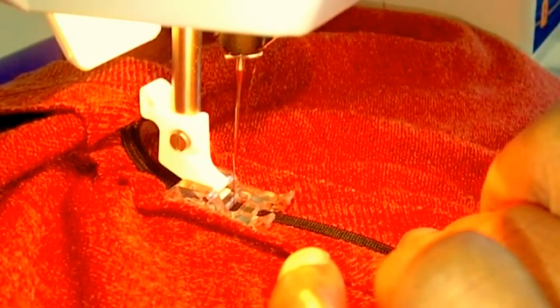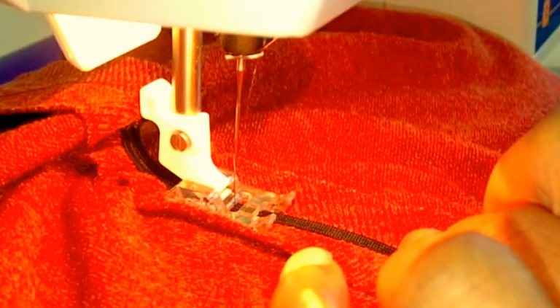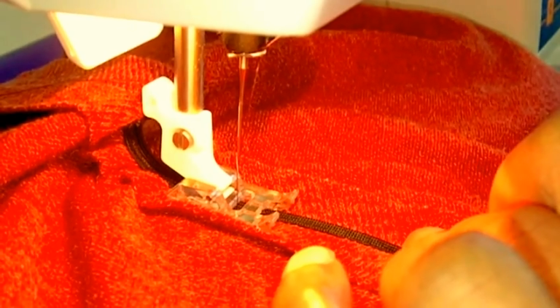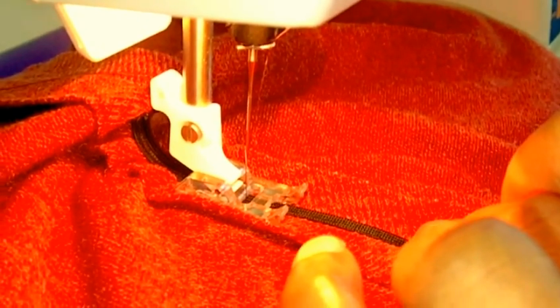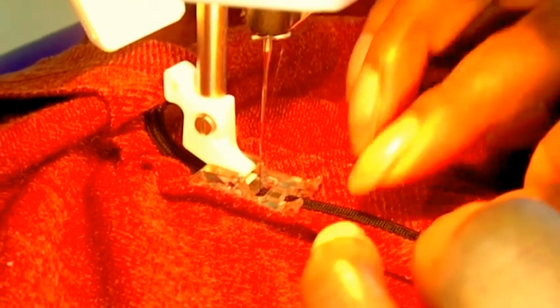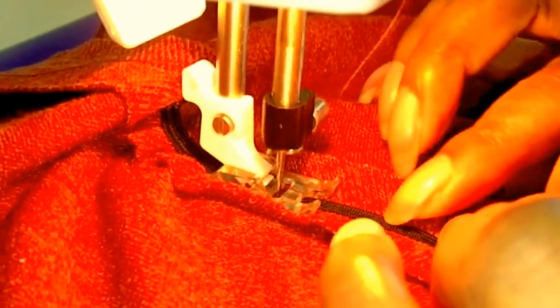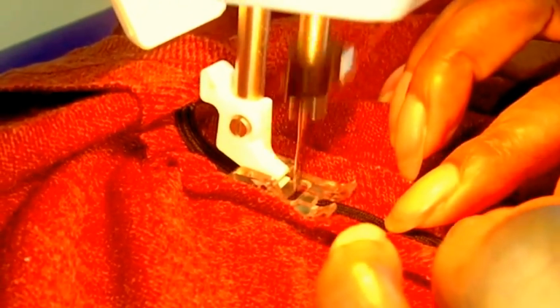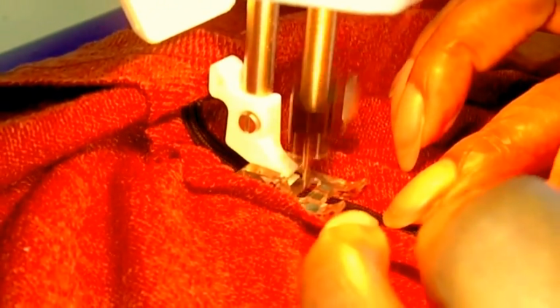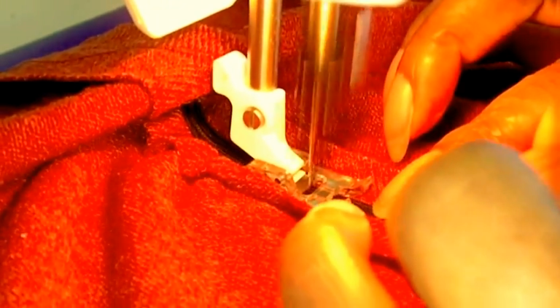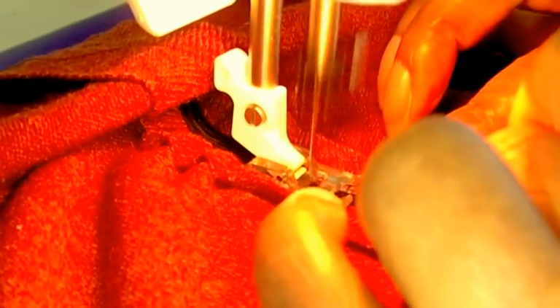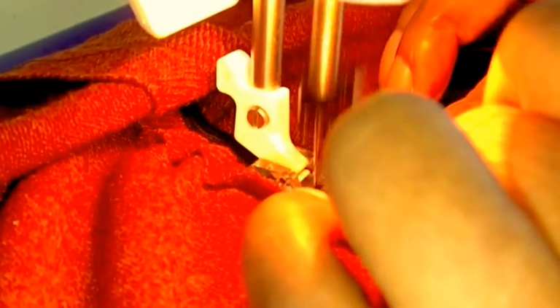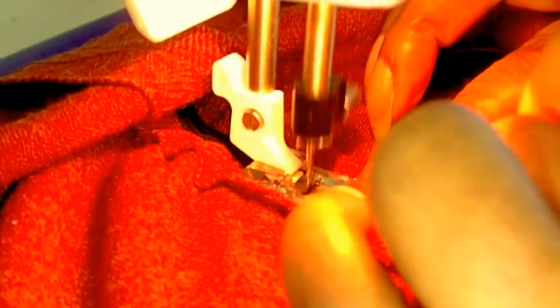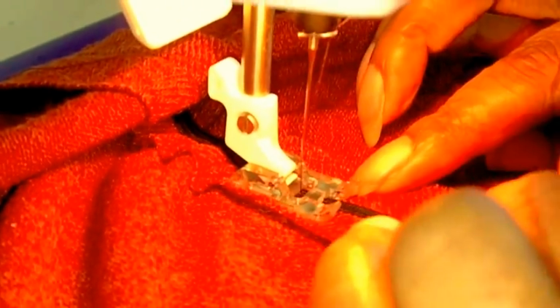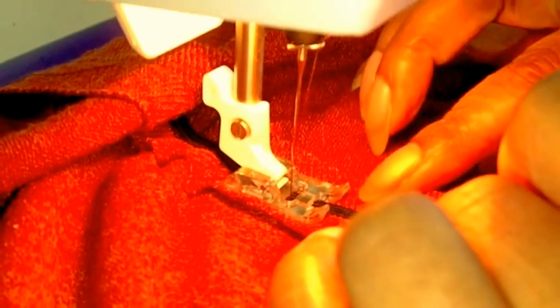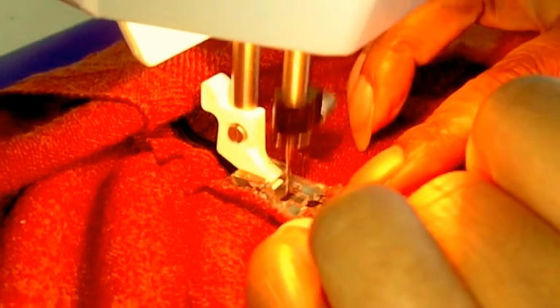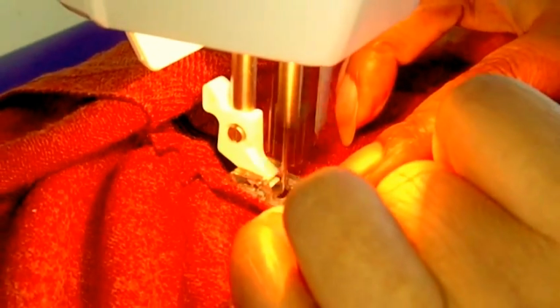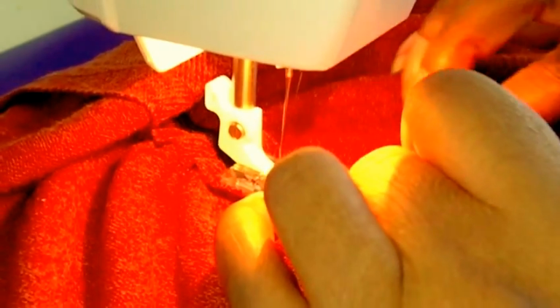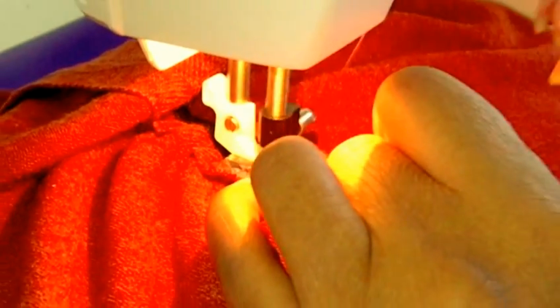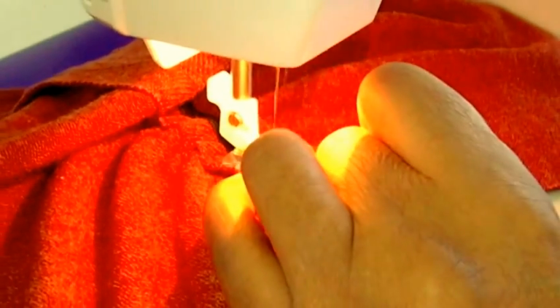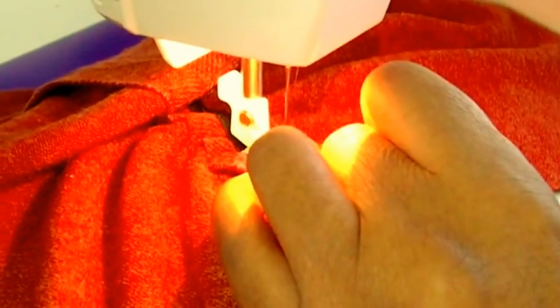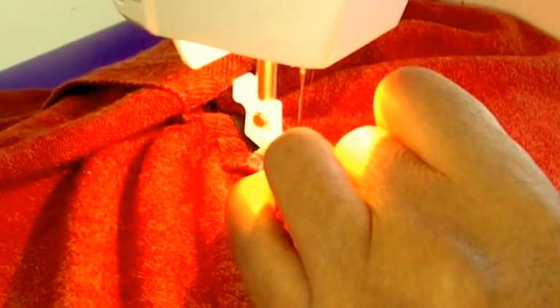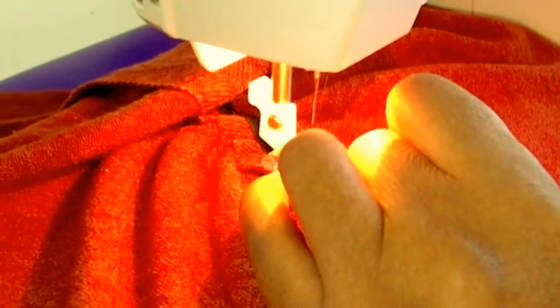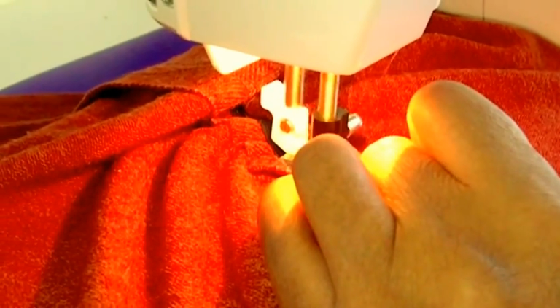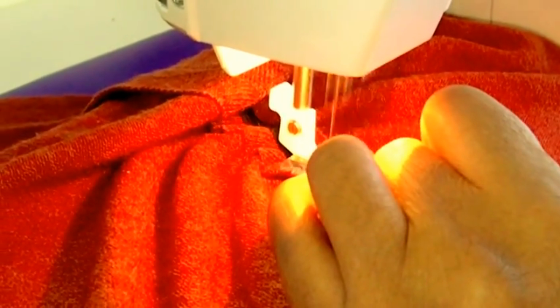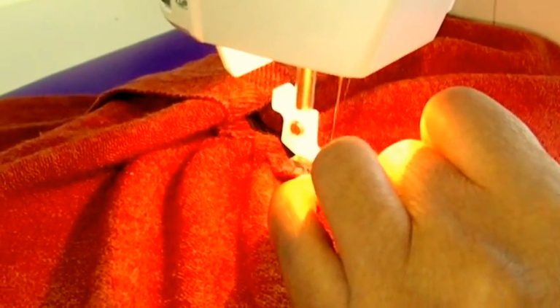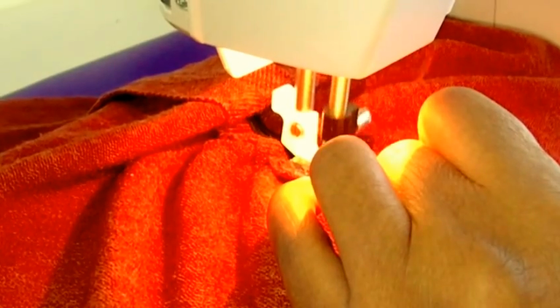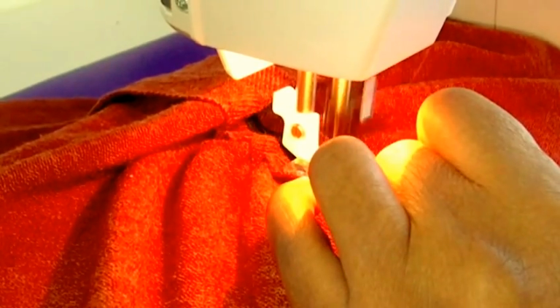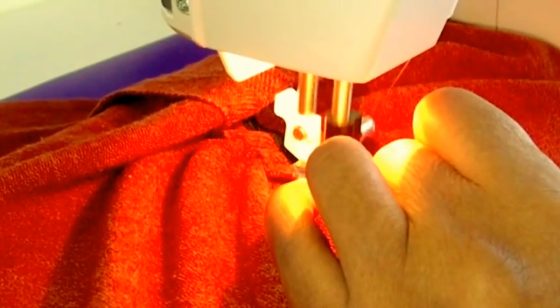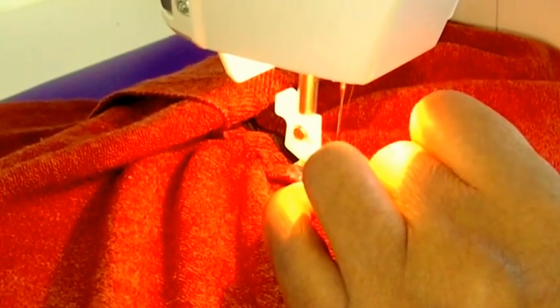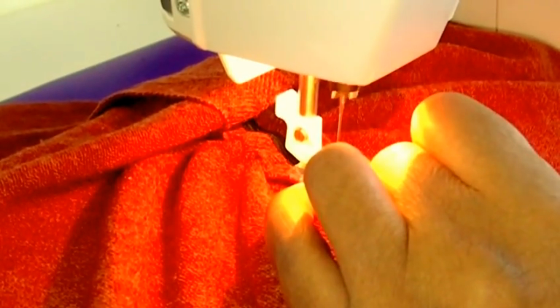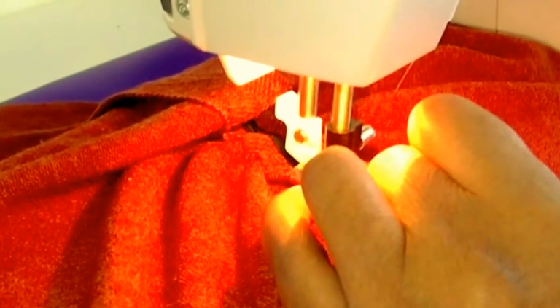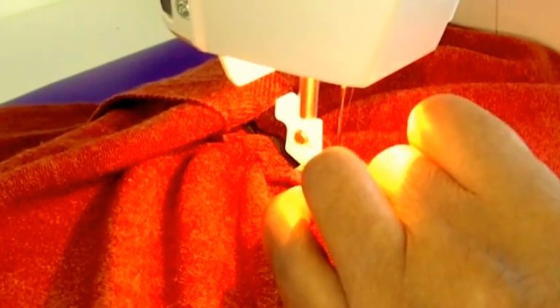Pull that needle out. I've chalked it so I can see — you may not be able to see it but I've chalked where I need to stop. Just keep pulling elastic. Stop there. Reverse. And now I've completed my work.